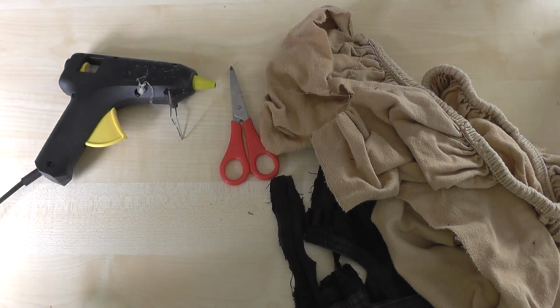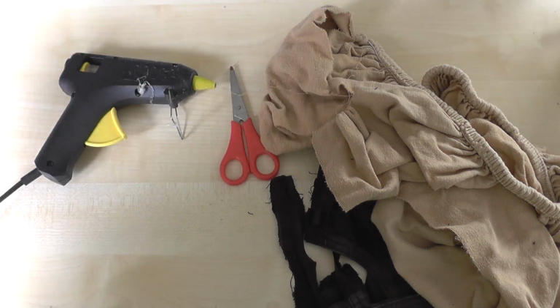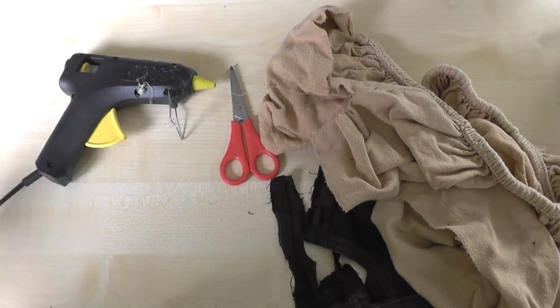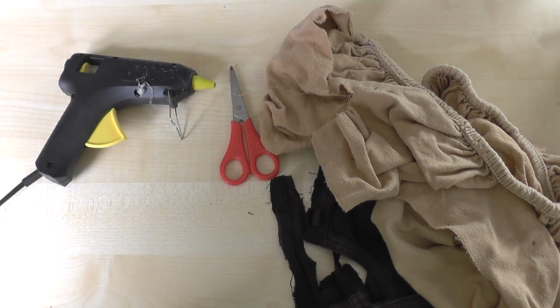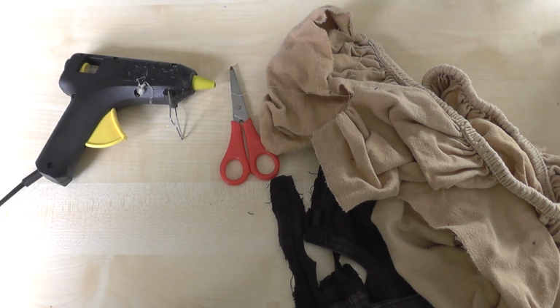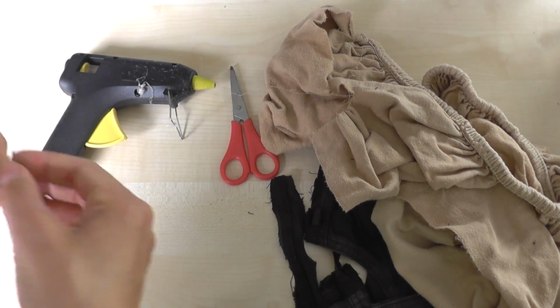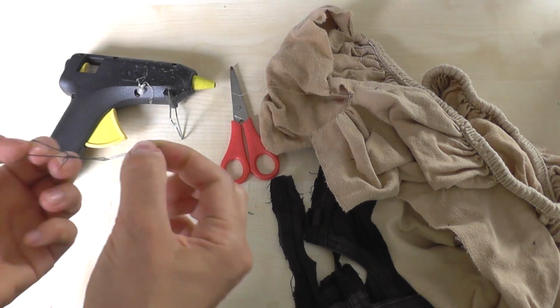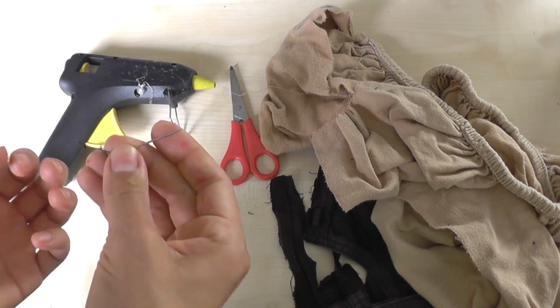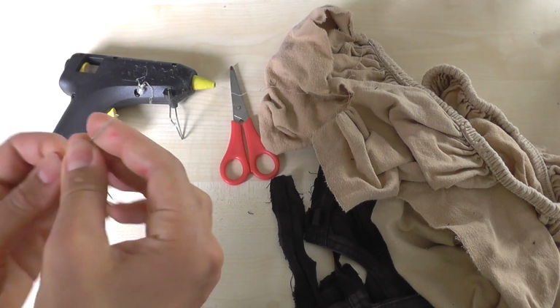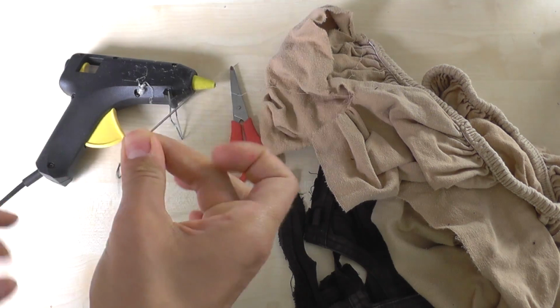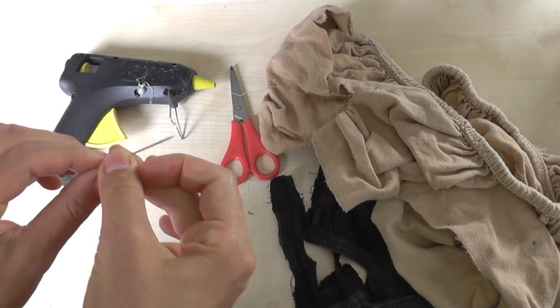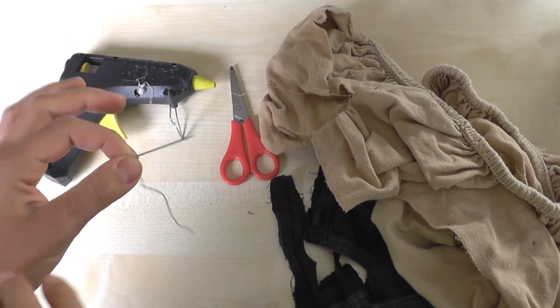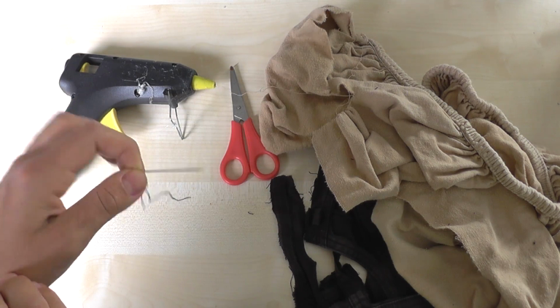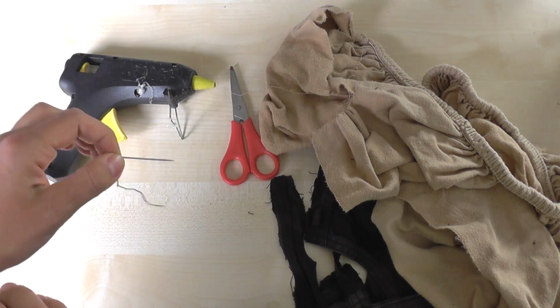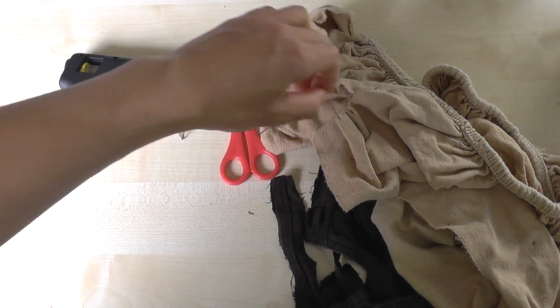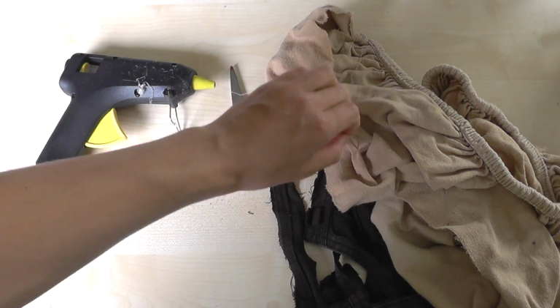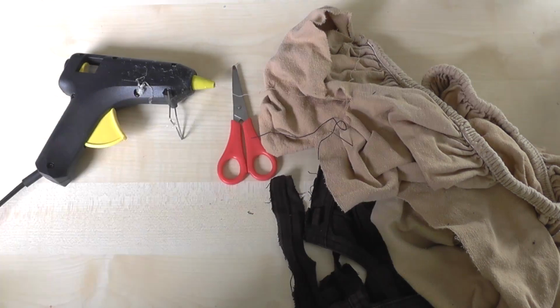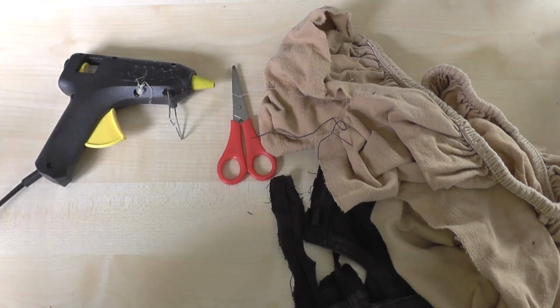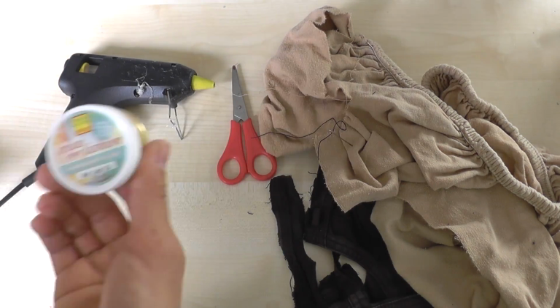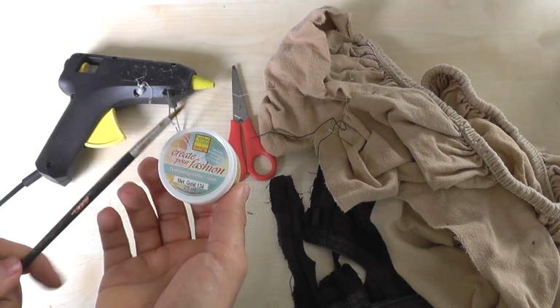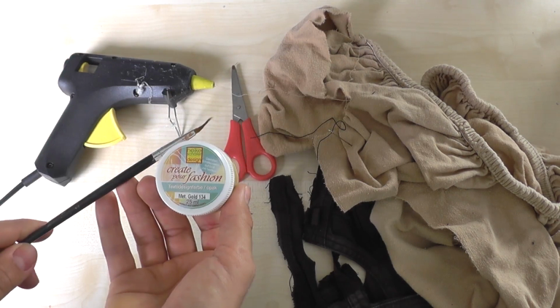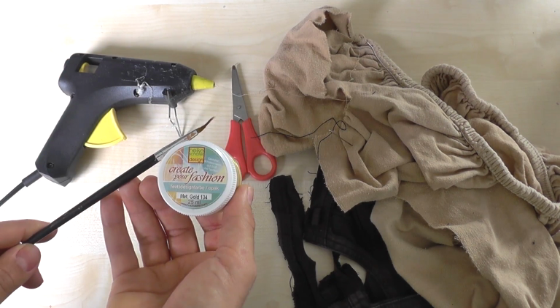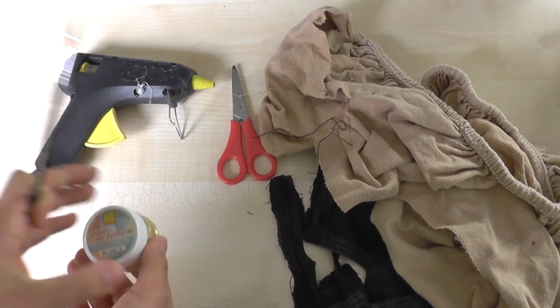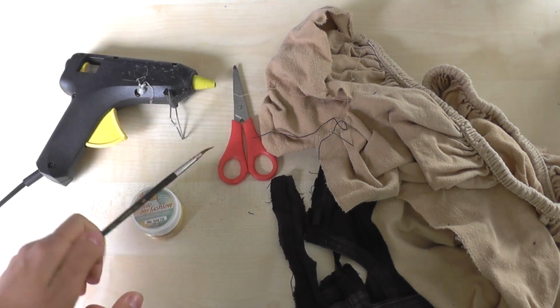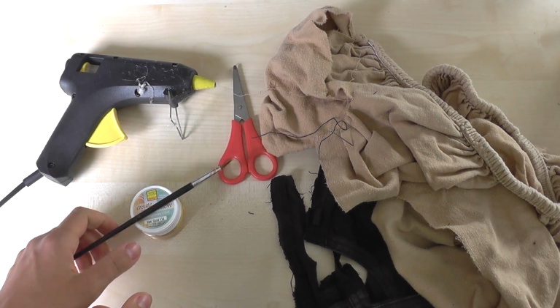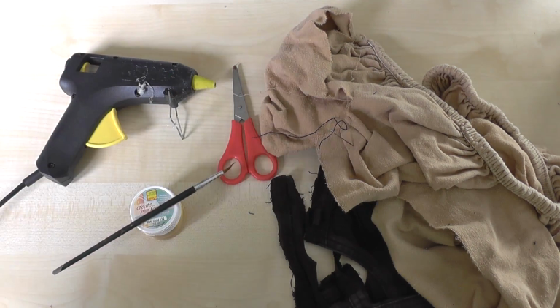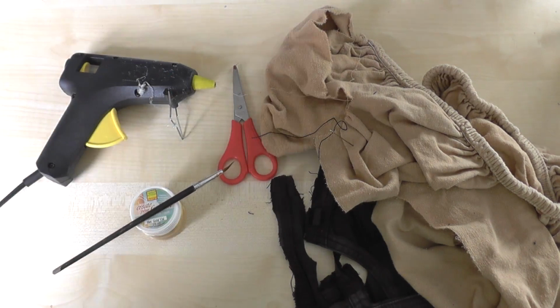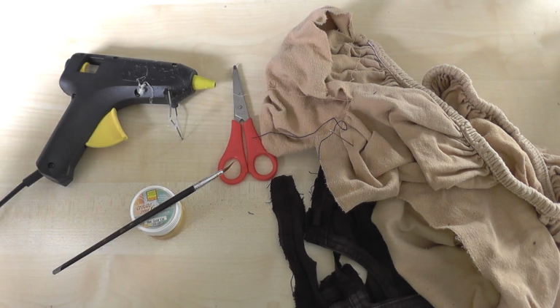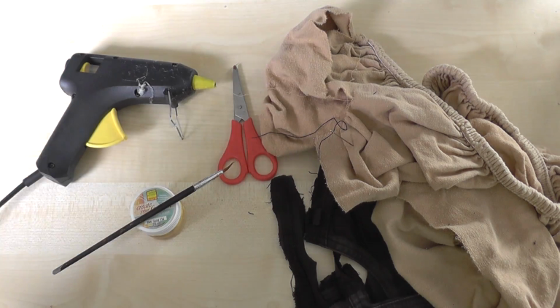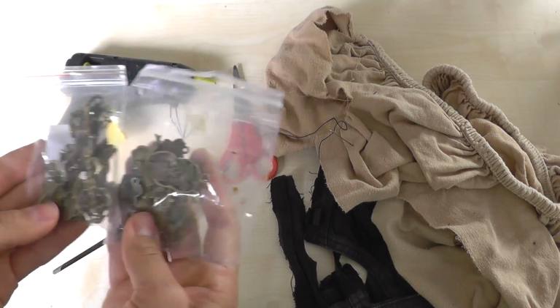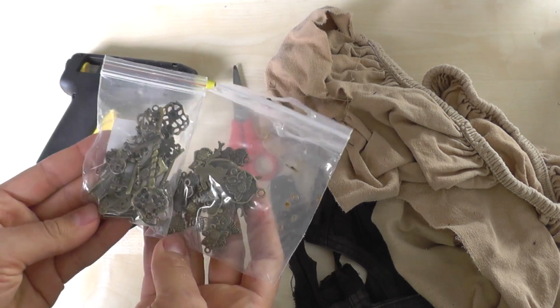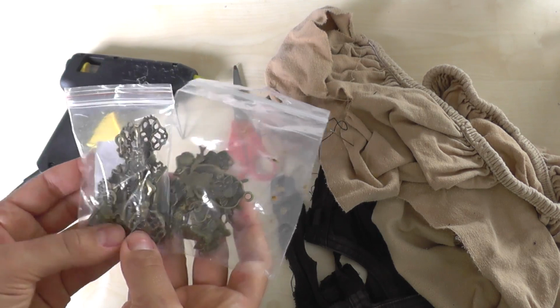You will also need some scissors, a hot glue gun, needle and thread, and some things to decorate your corset. I will put a complete list into the description box as well.